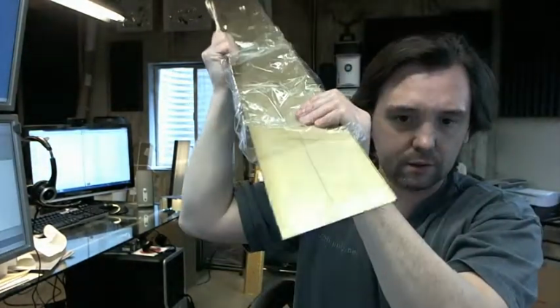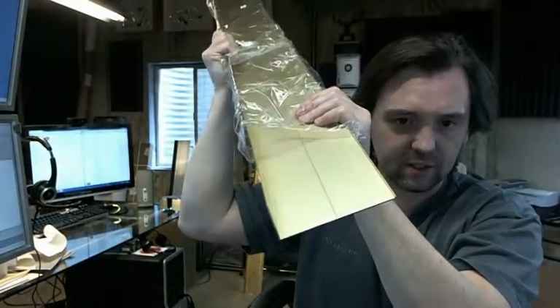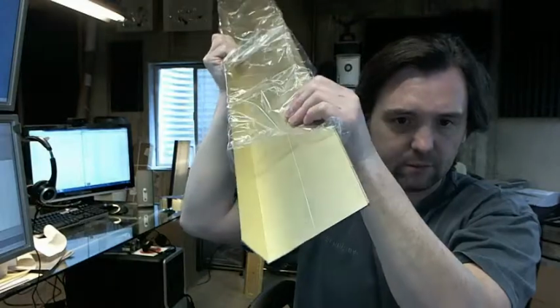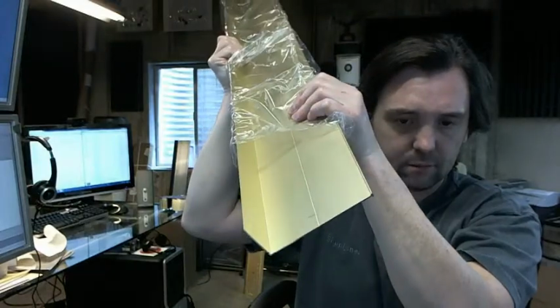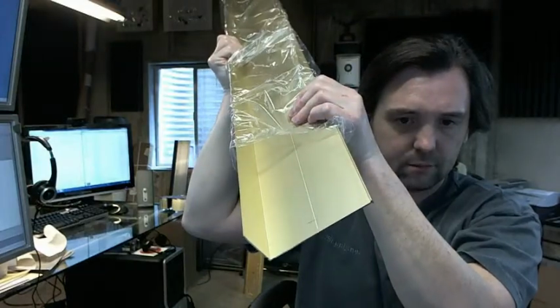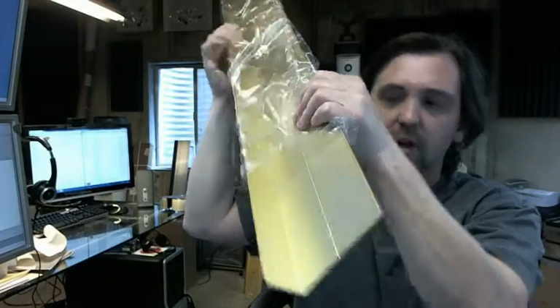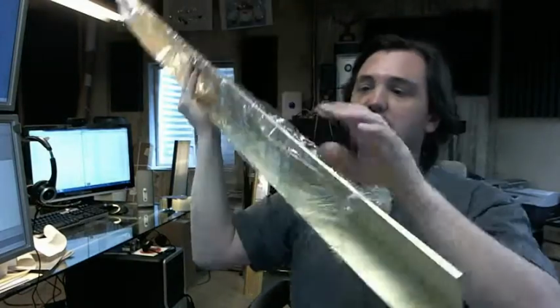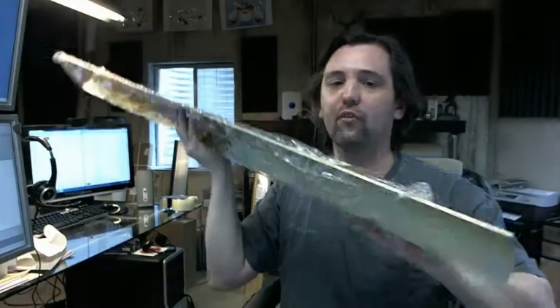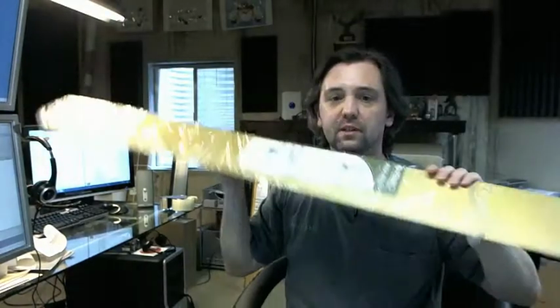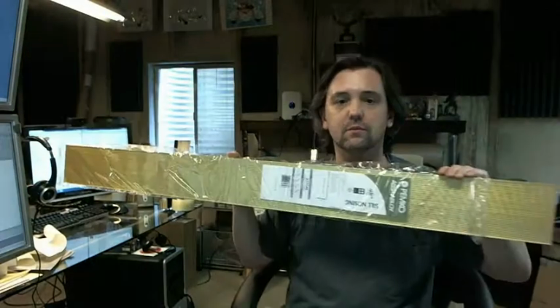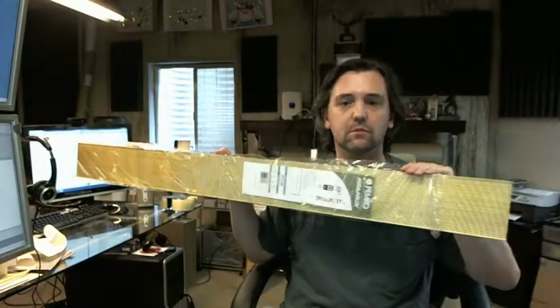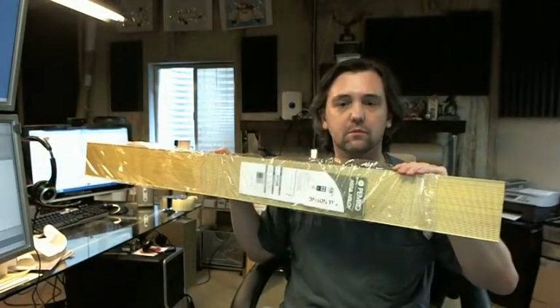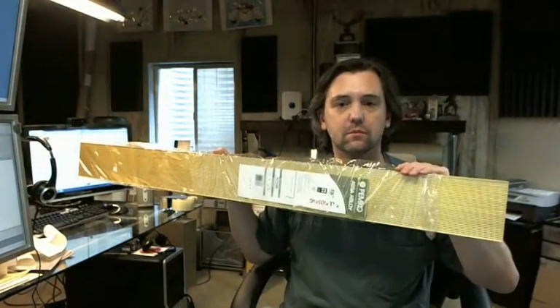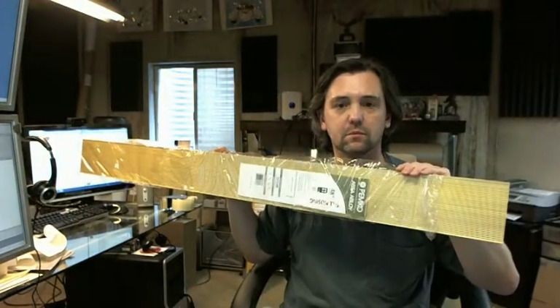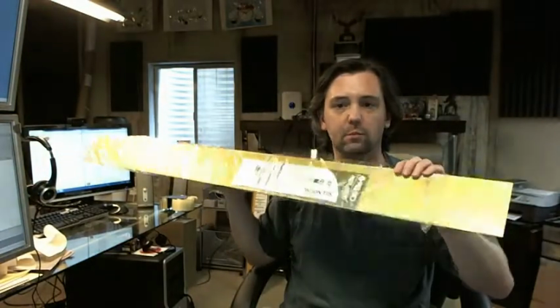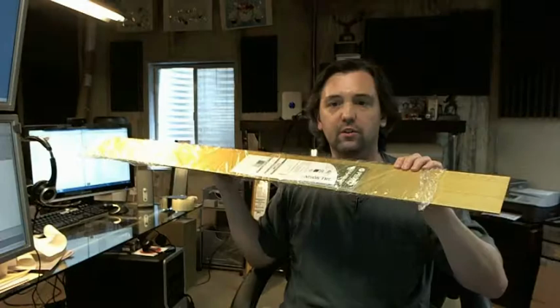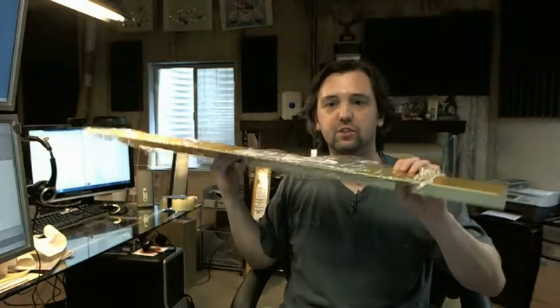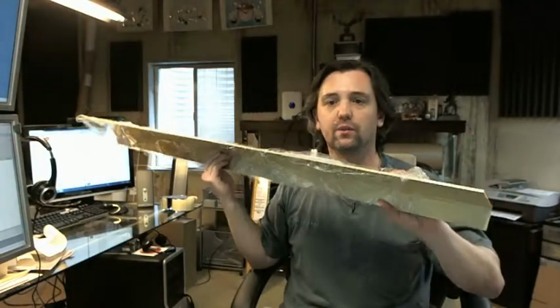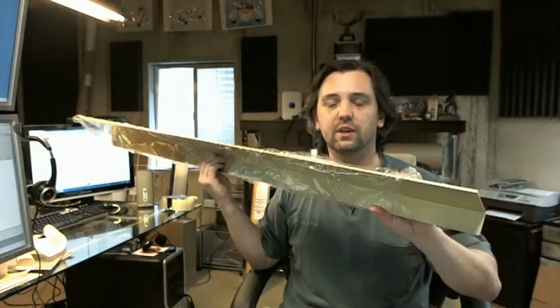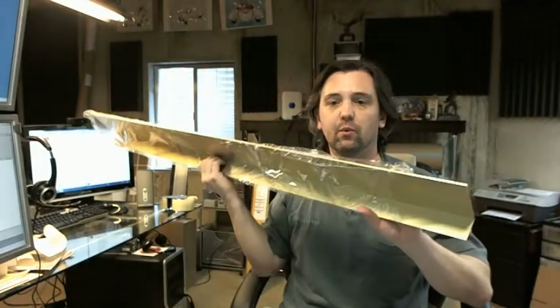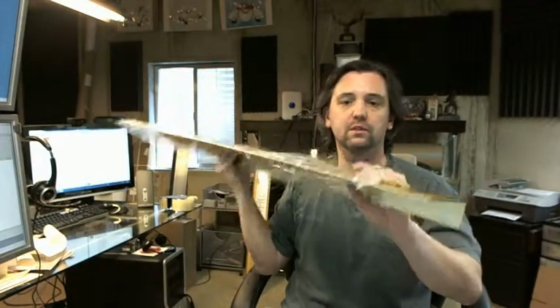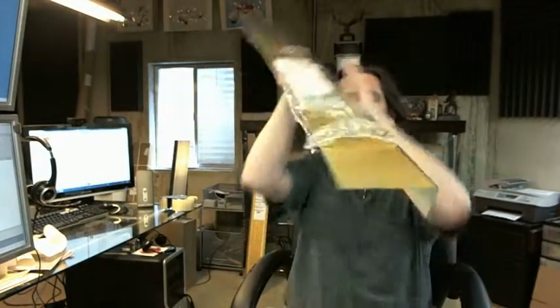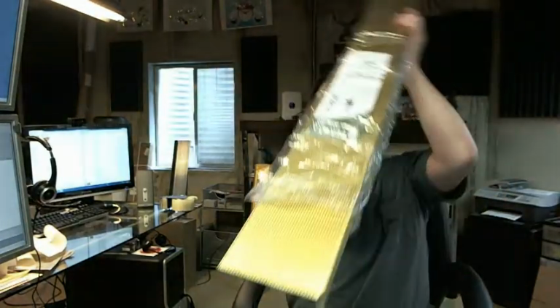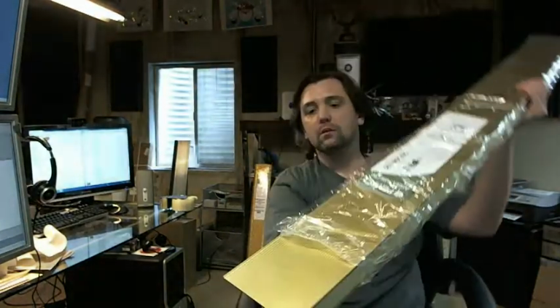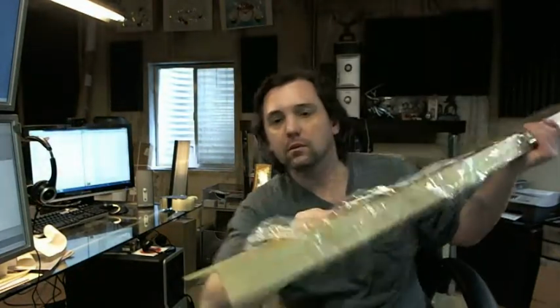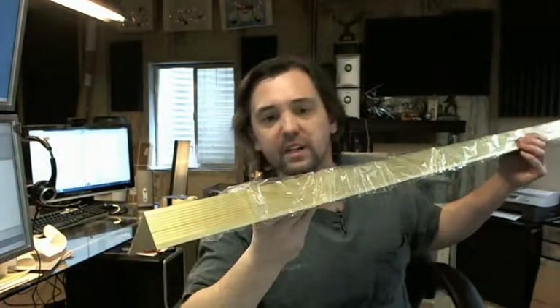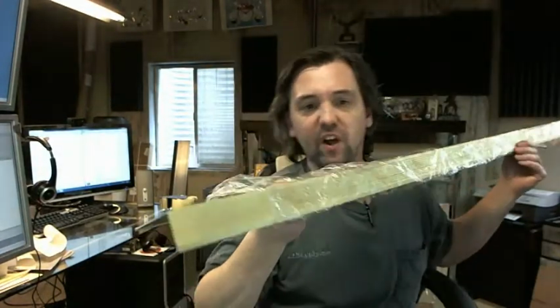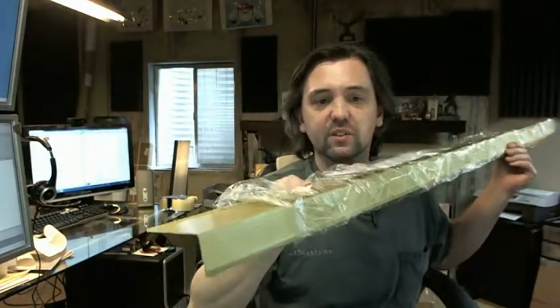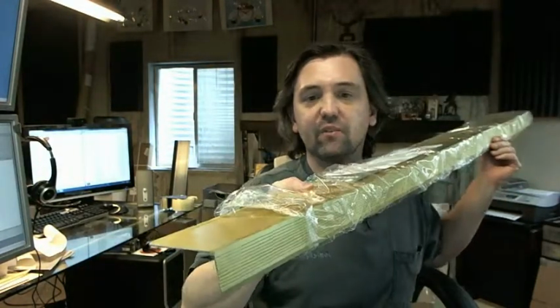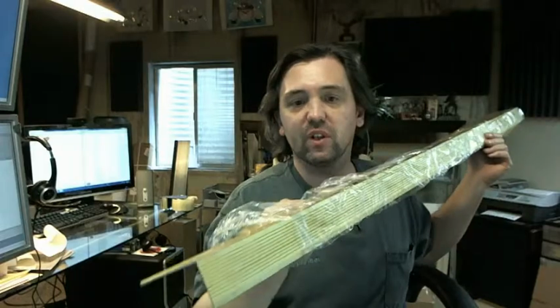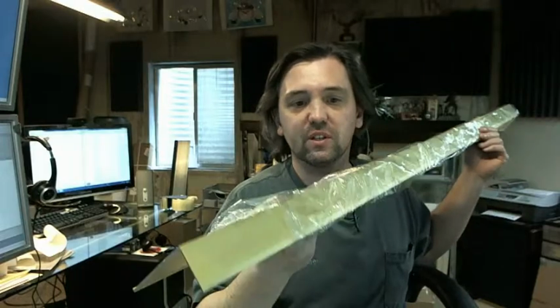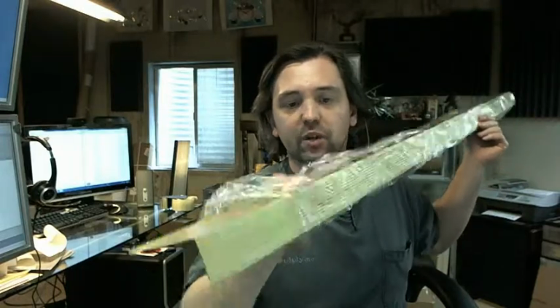This is the inside. This is a 4-foot piece — a bit hard to show it to you all in the camera at once. It is available in several different lengths on the website.